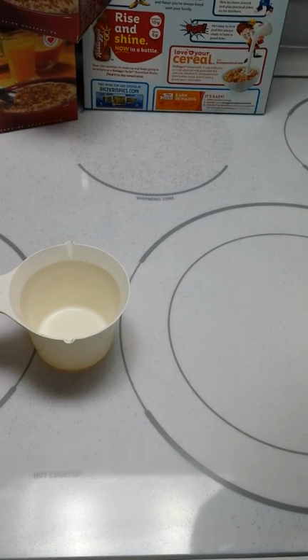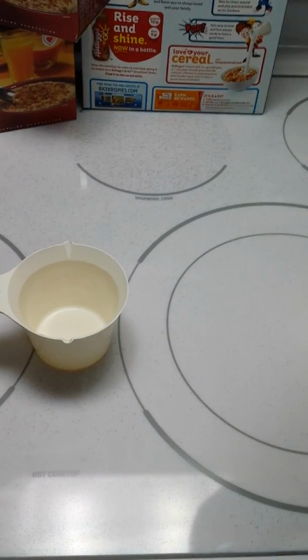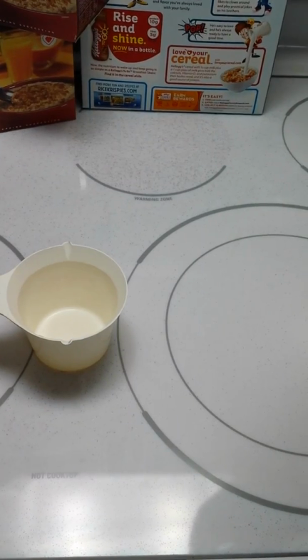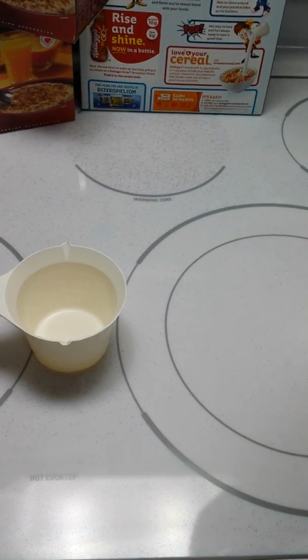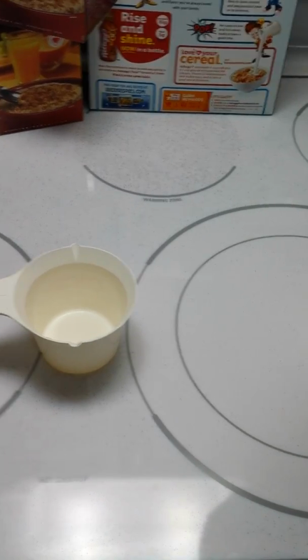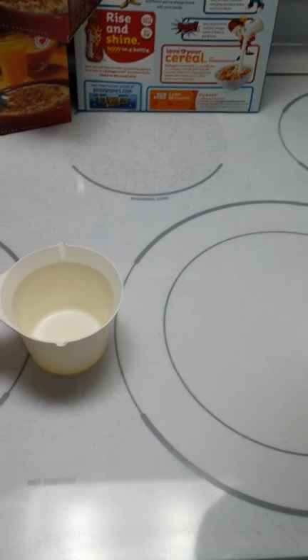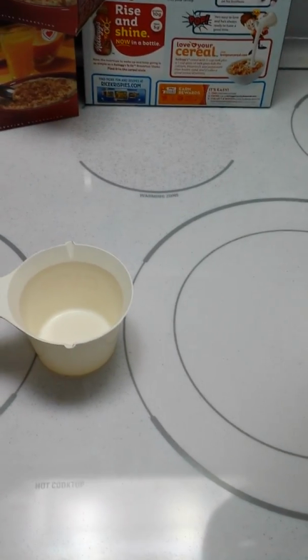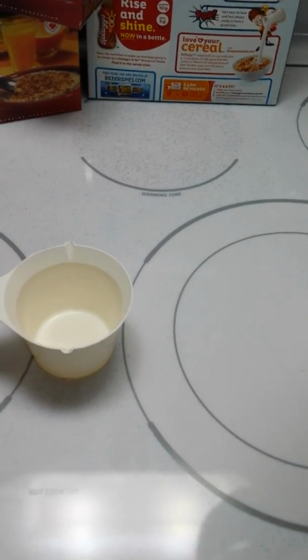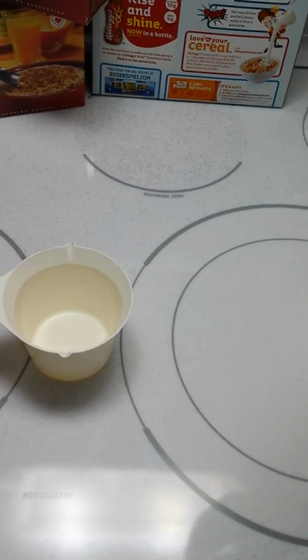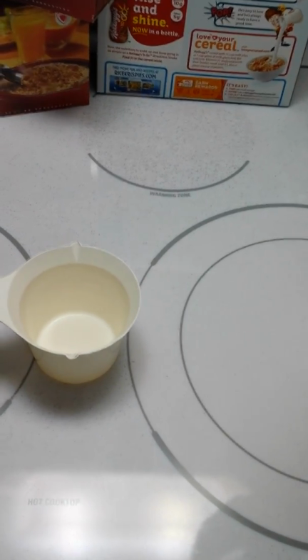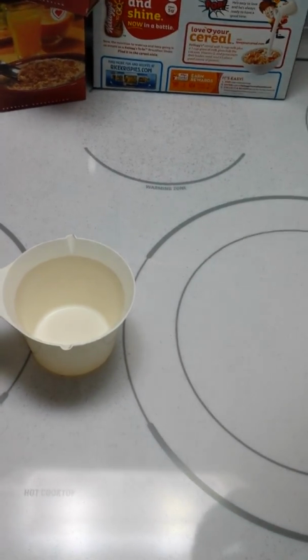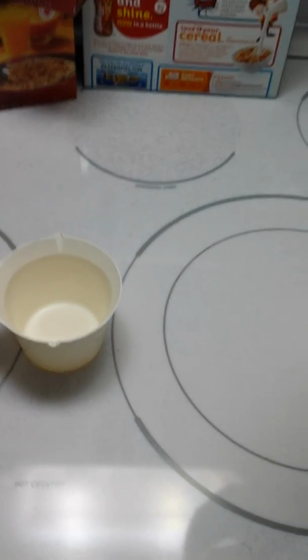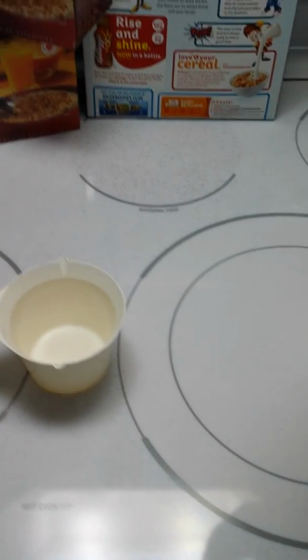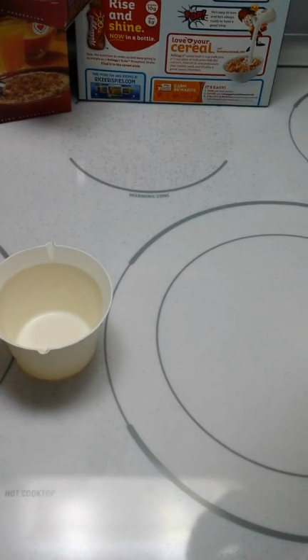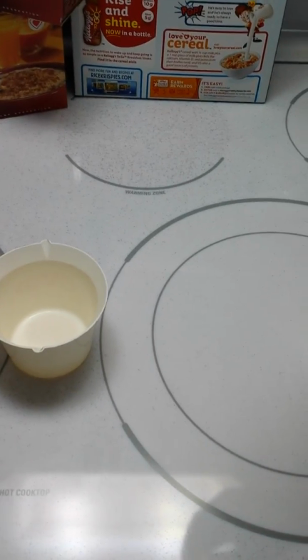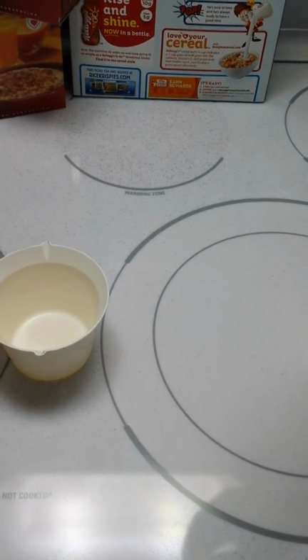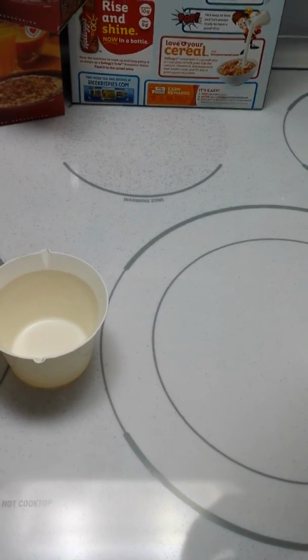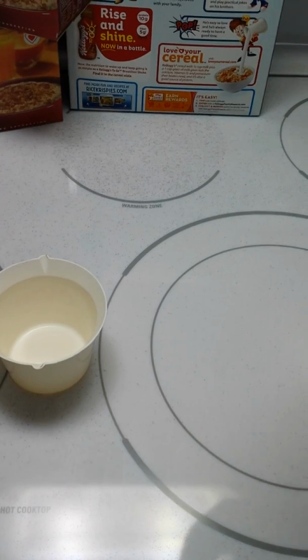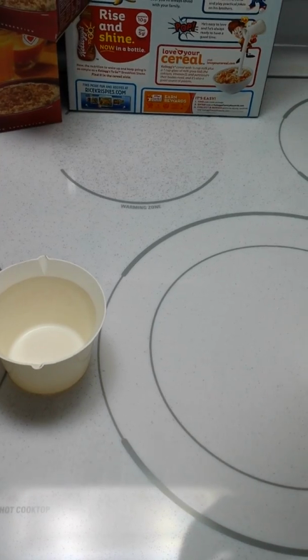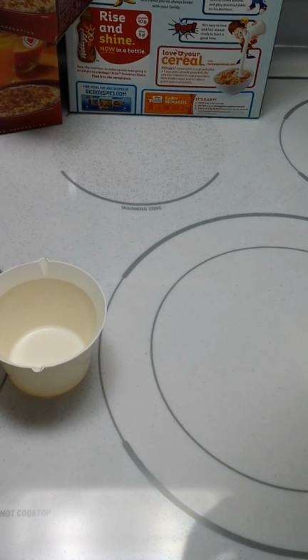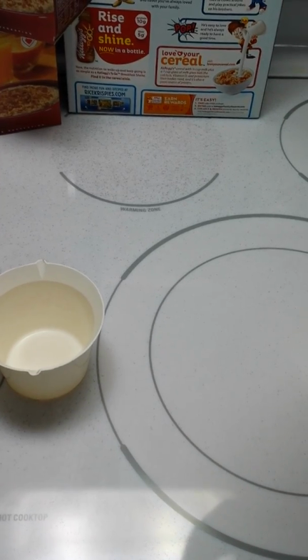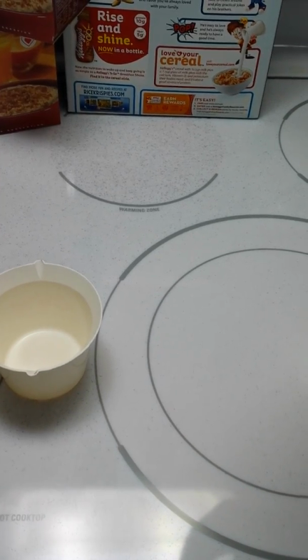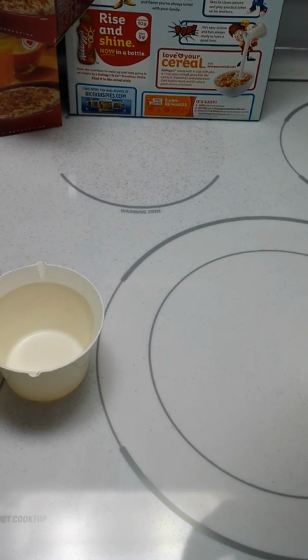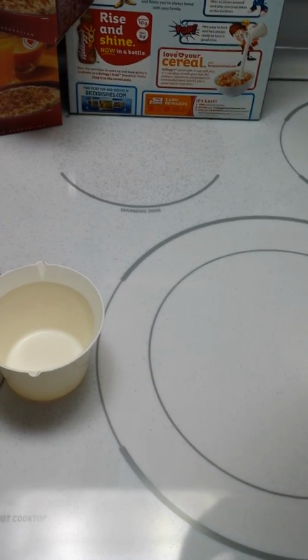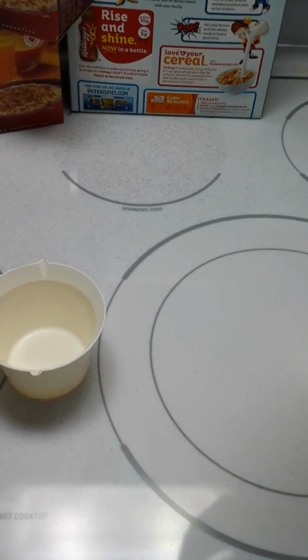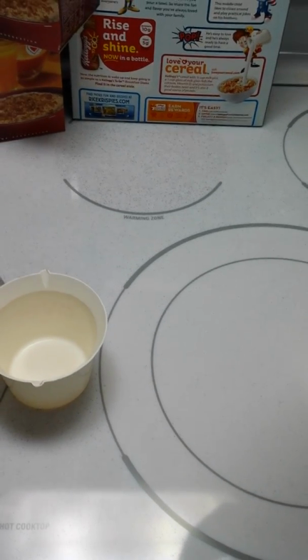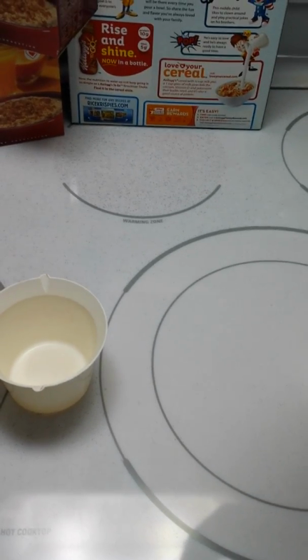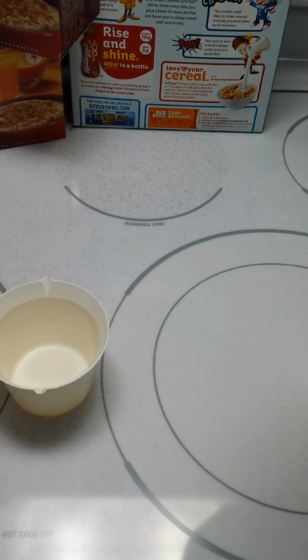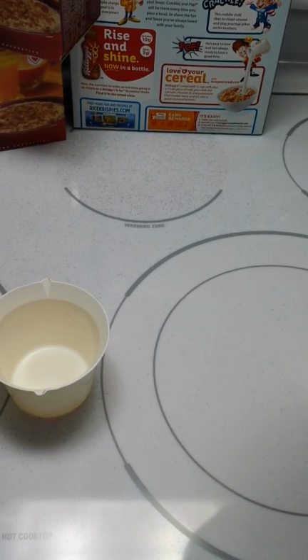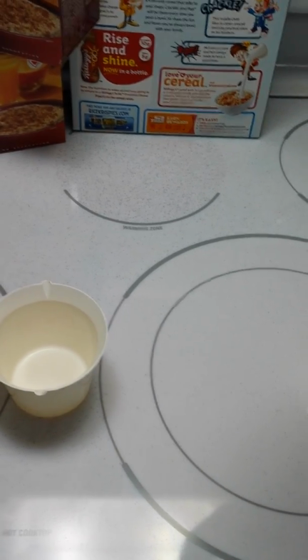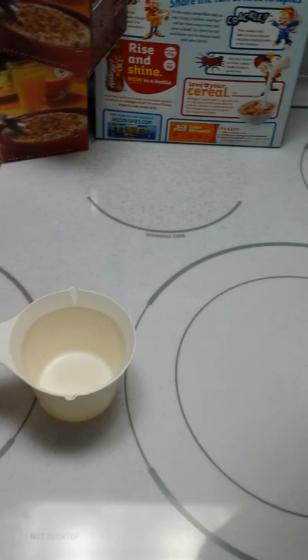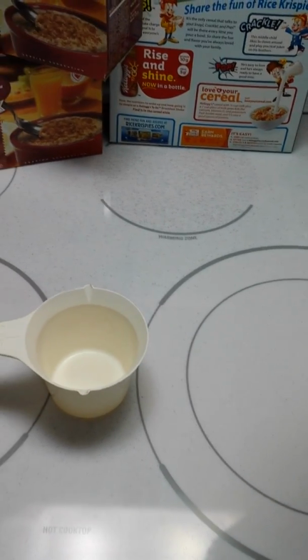In this video we're going to verify the color of green and orange antifreeze combined, just out of curiosity, because it's a very interesting idea.